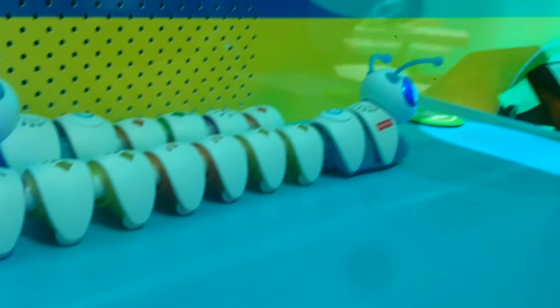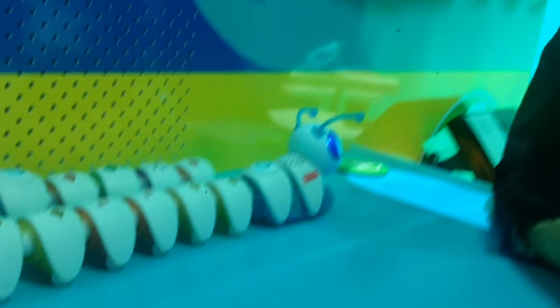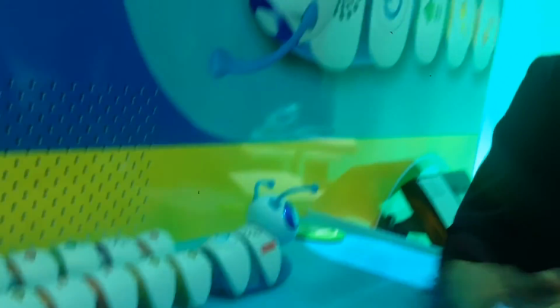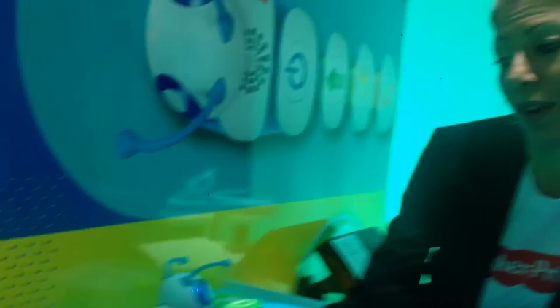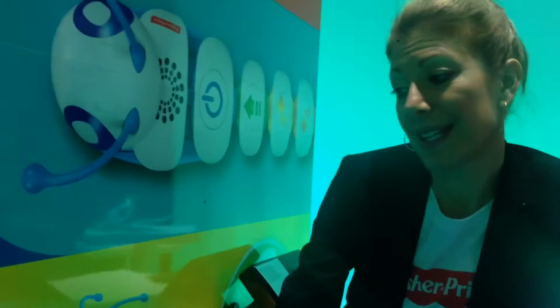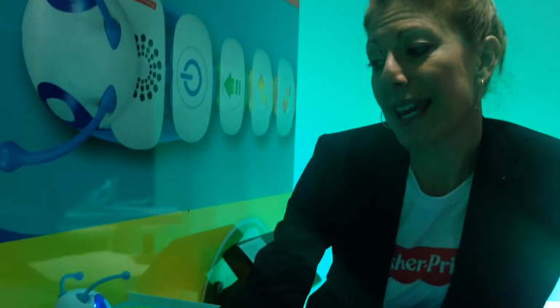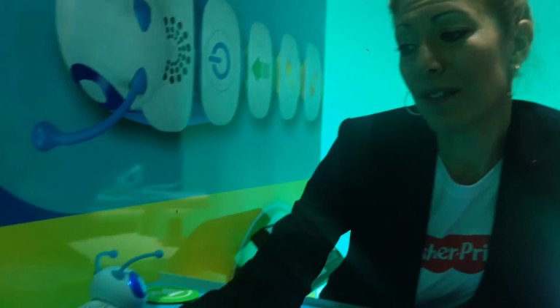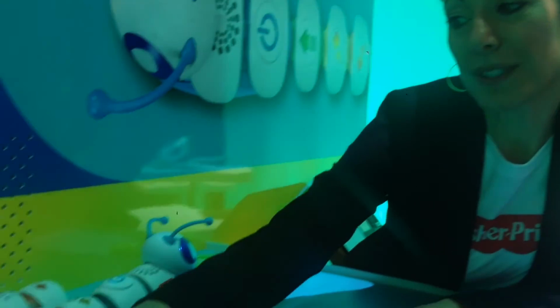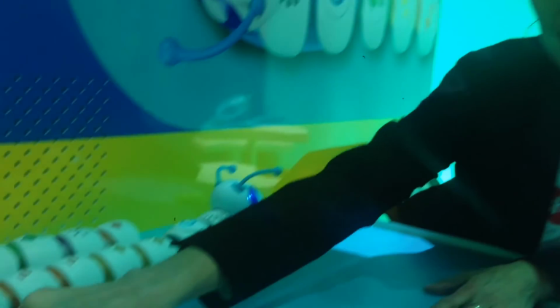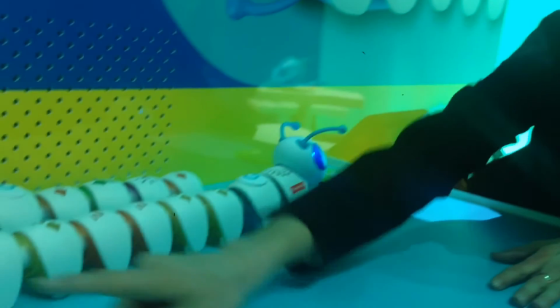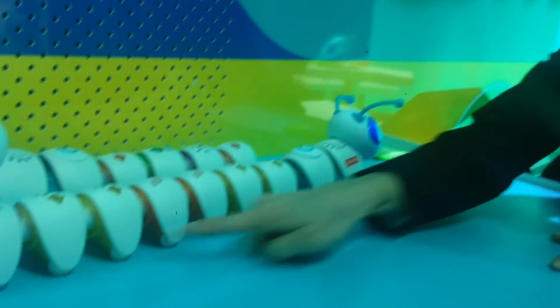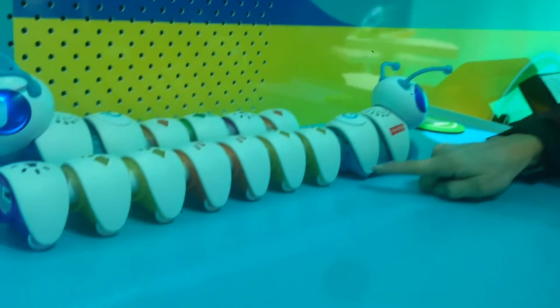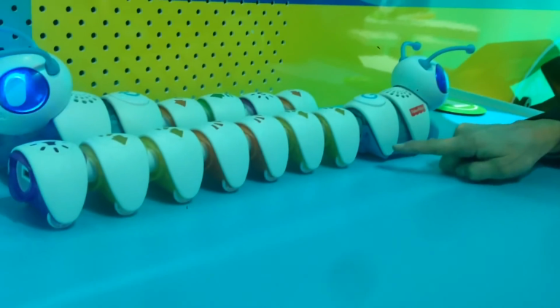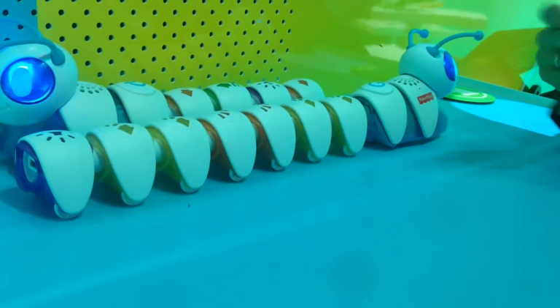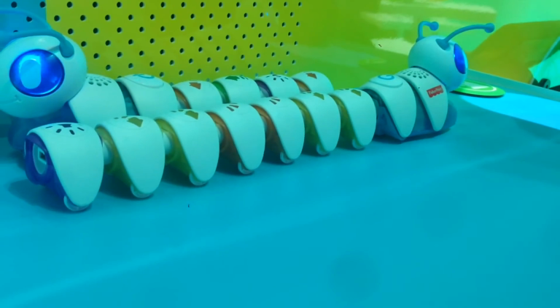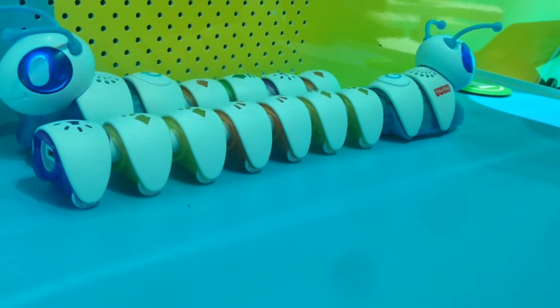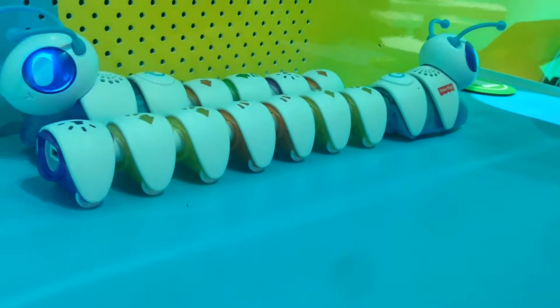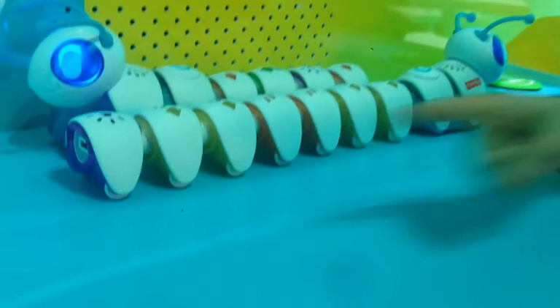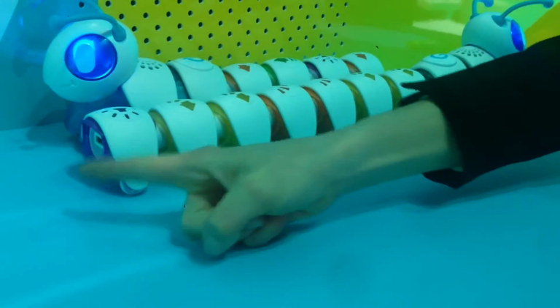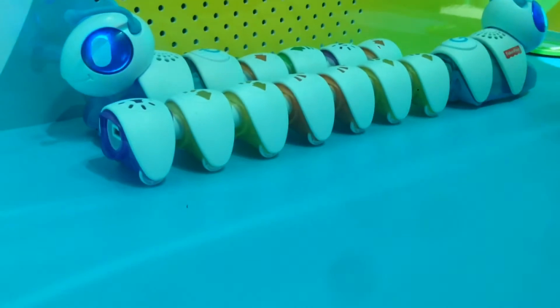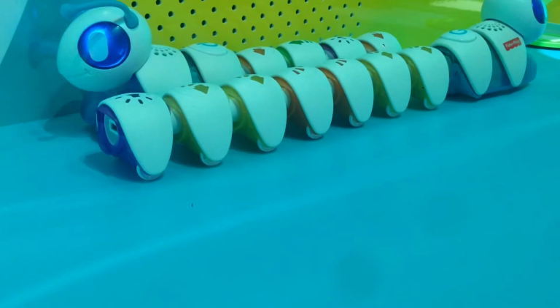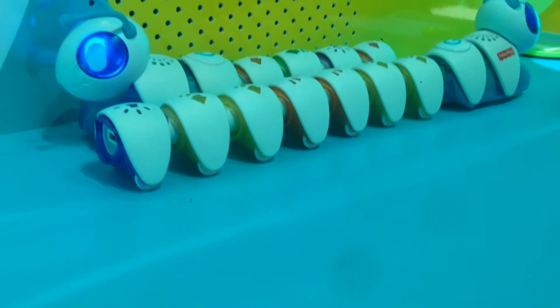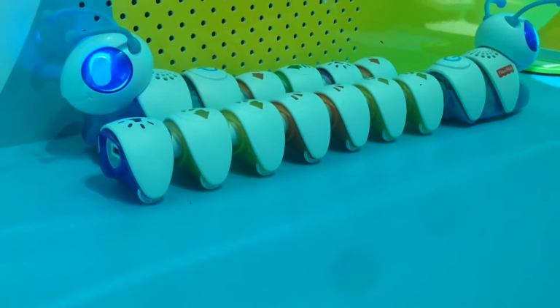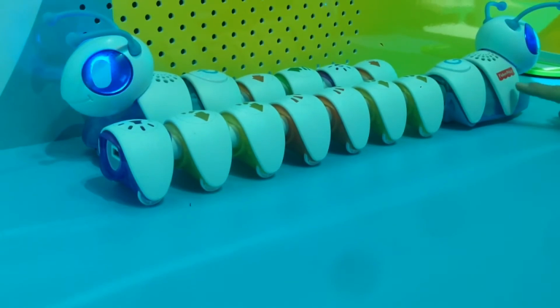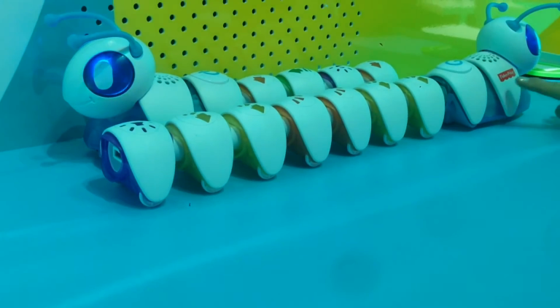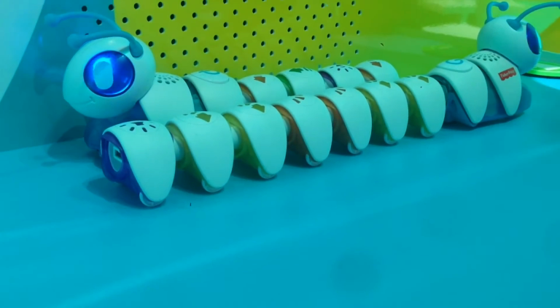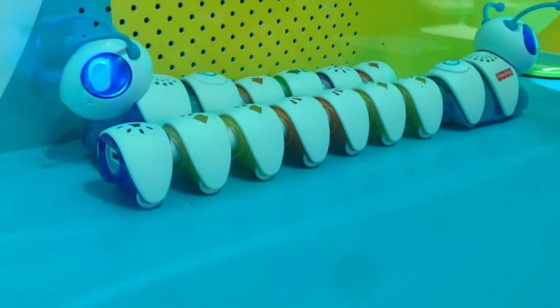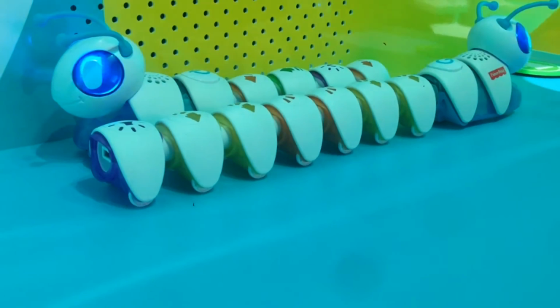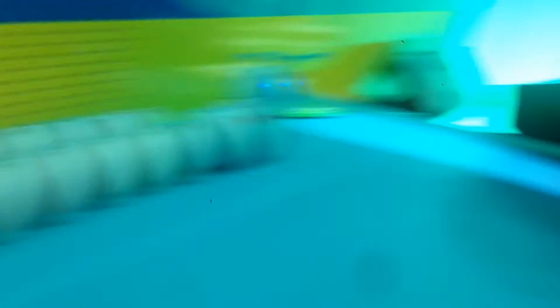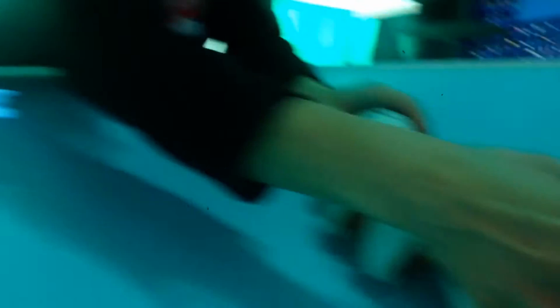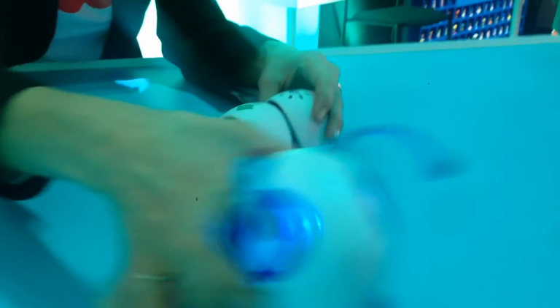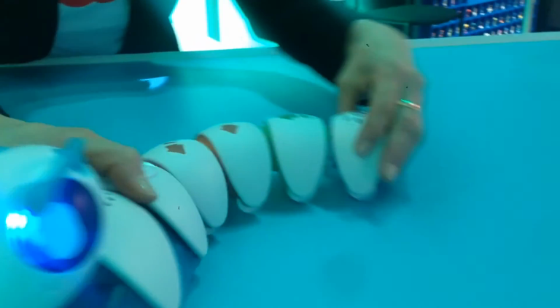The way our CotoPillar works is he has eight individual segments. We only have seven here because he would run off the table if we put all eight of them — one more at the end is the way he will come — and a motorized head.